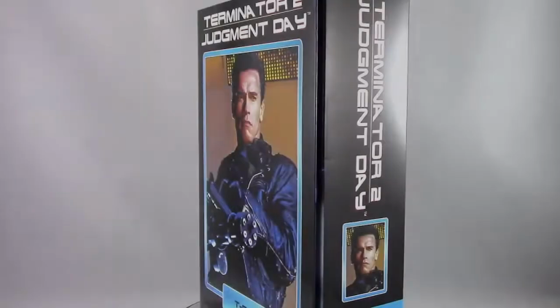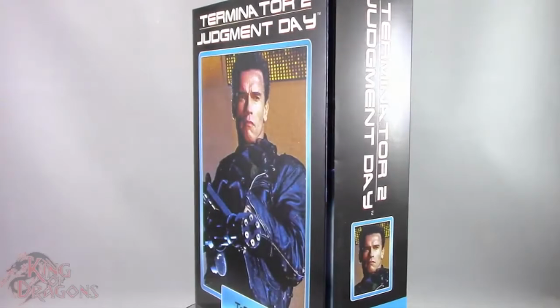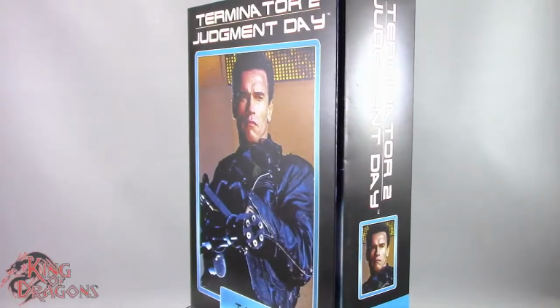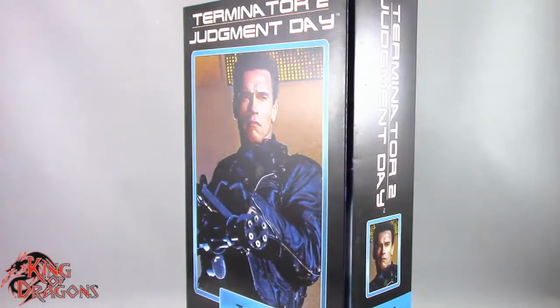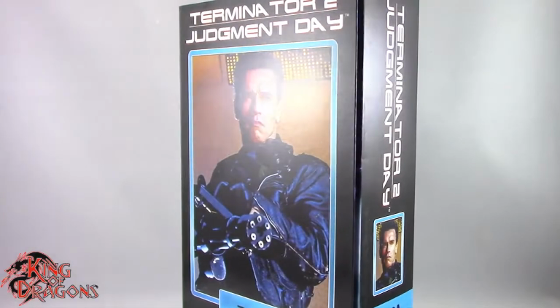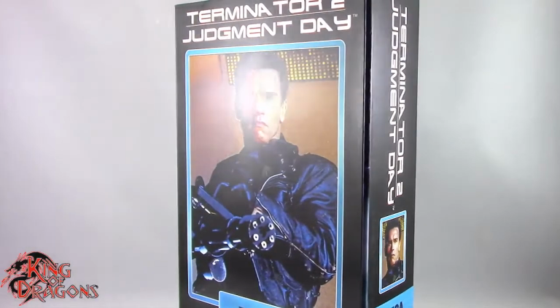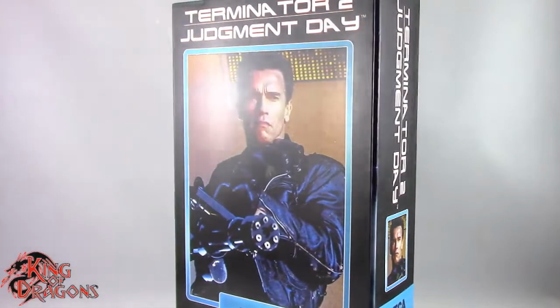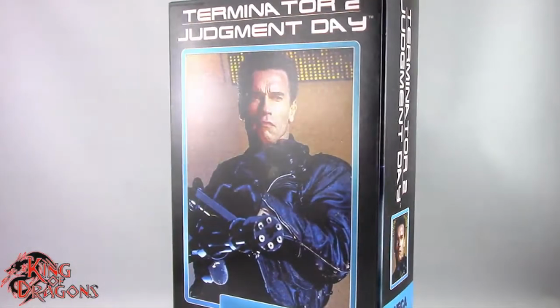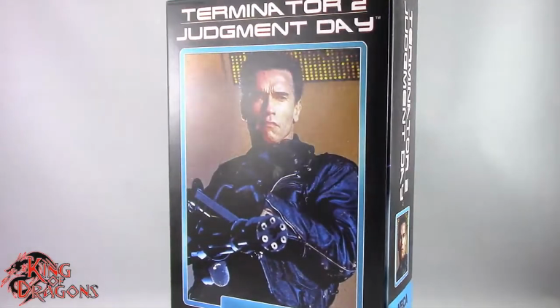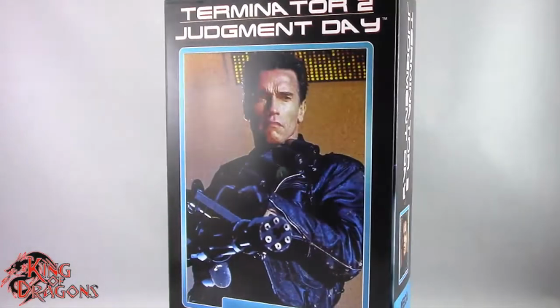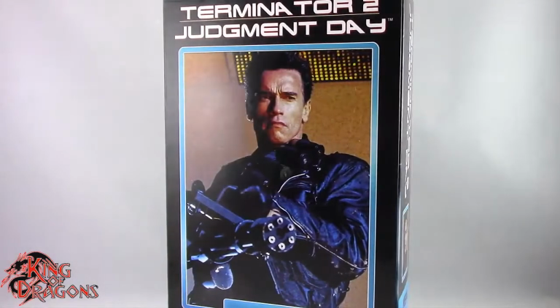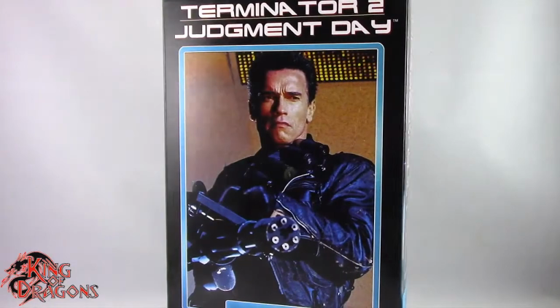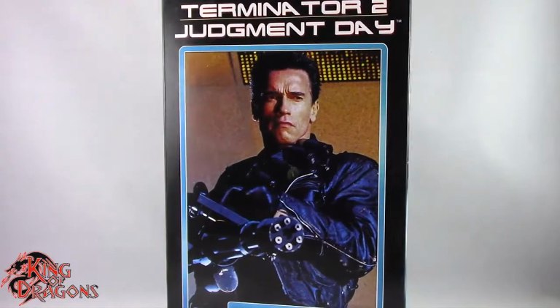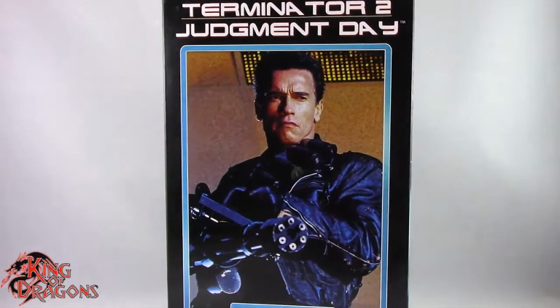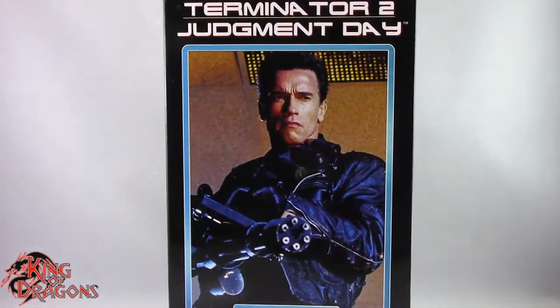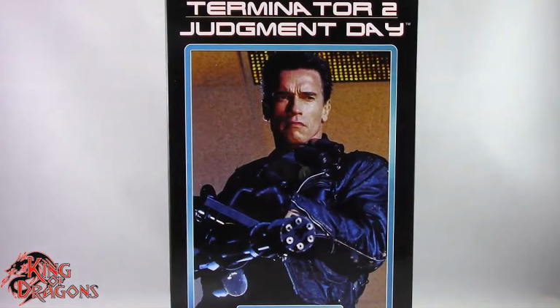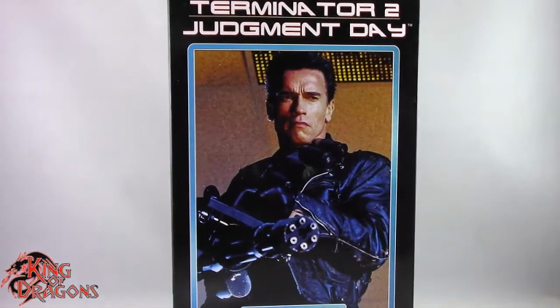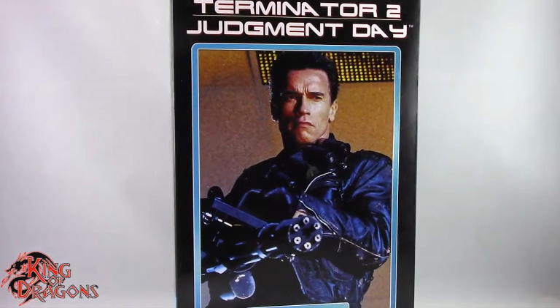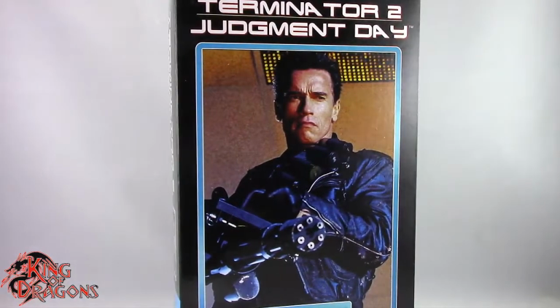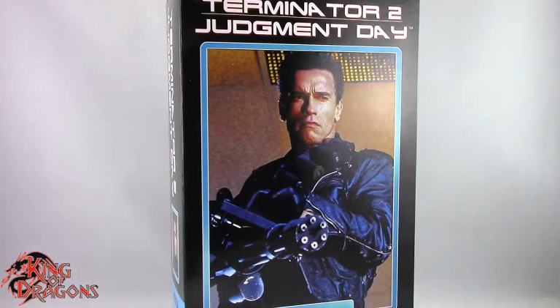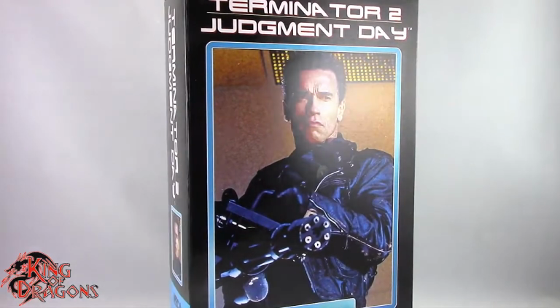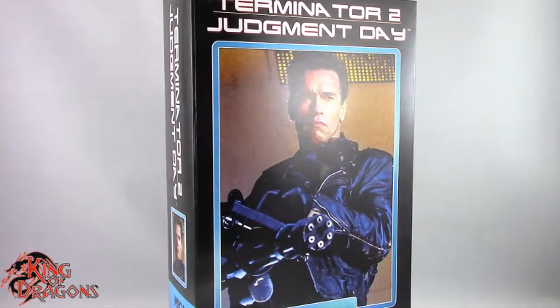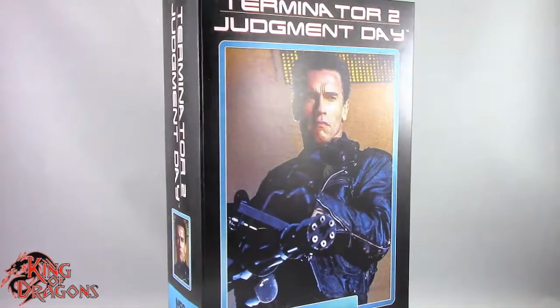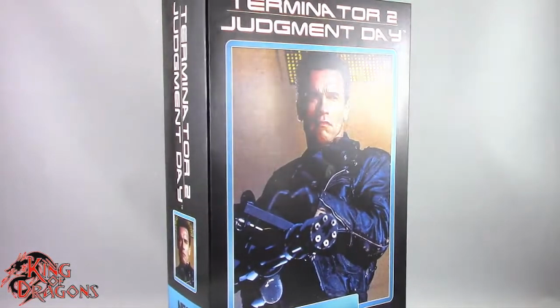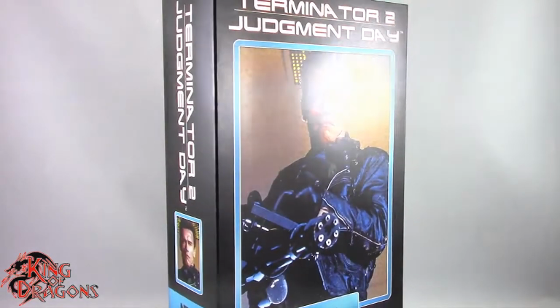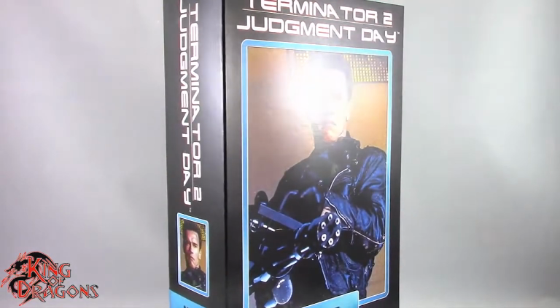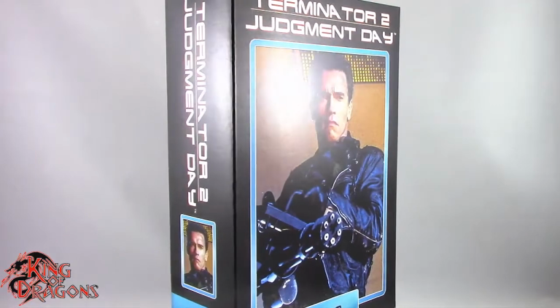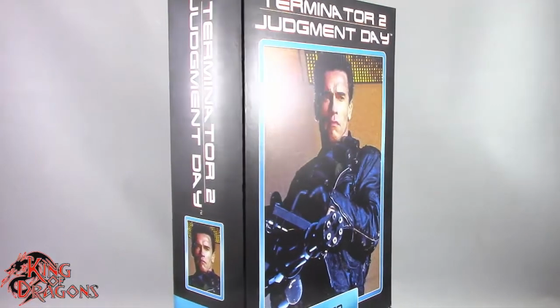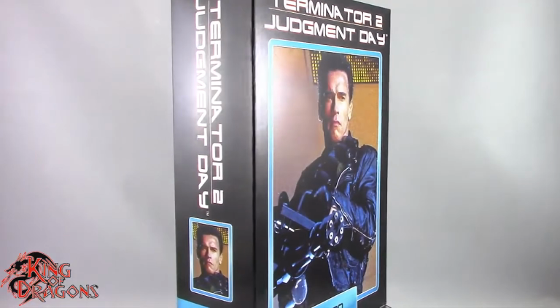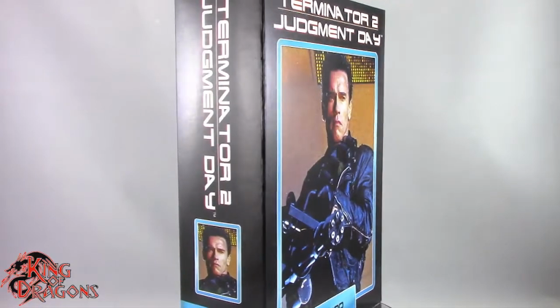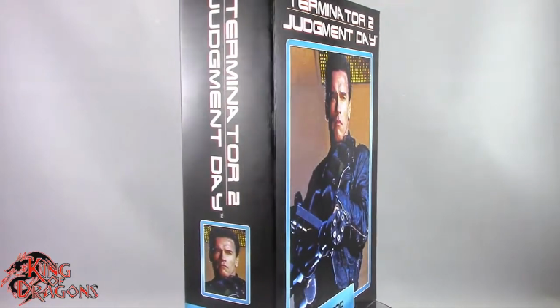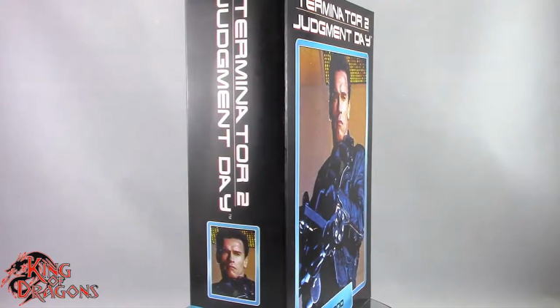What's going on everybody, King of Dragons 5000 here coming at you with another figure review. Today we'll be having a look at the NECA Ultimate Editions Terminator 2 Judgment Day, the T-800.